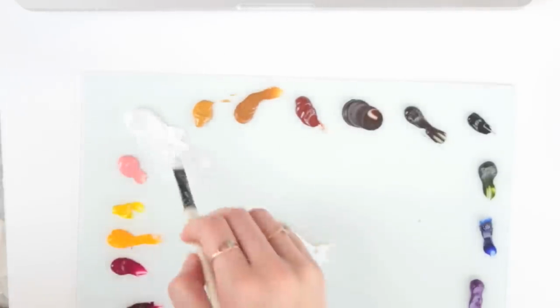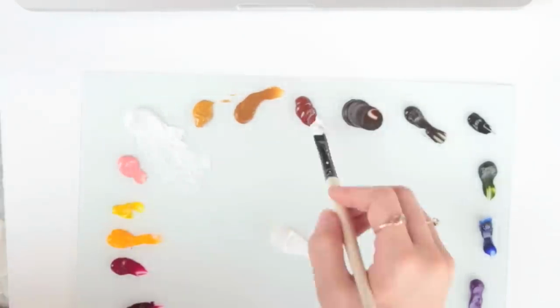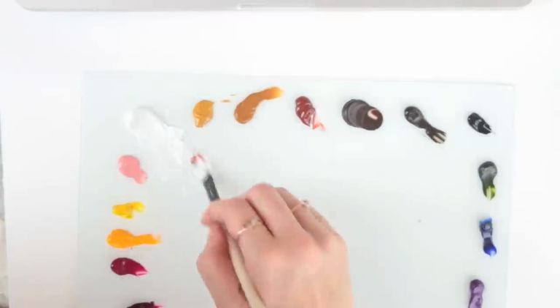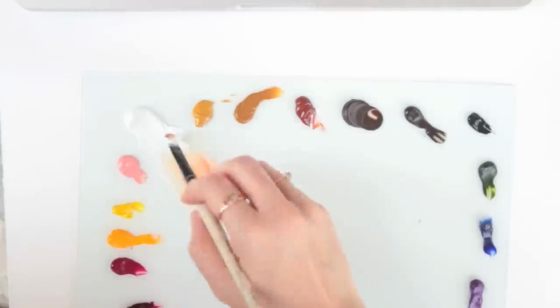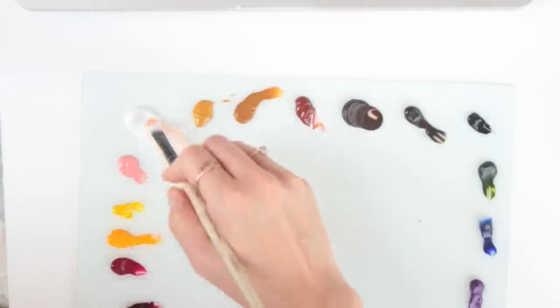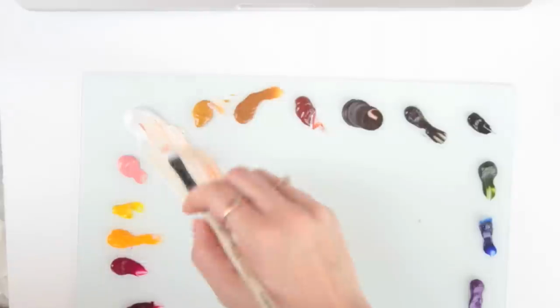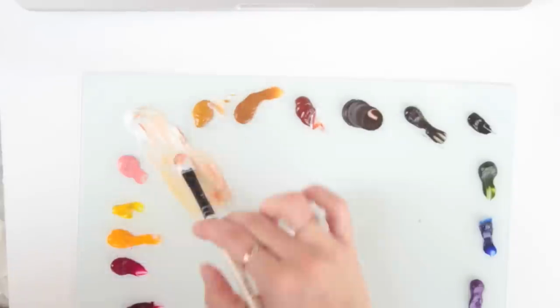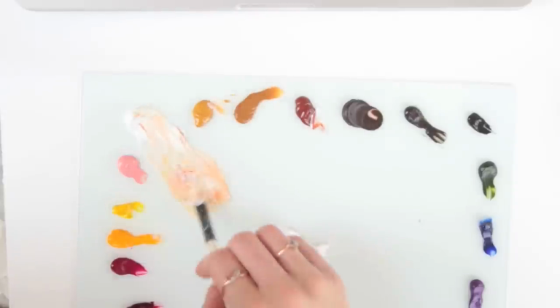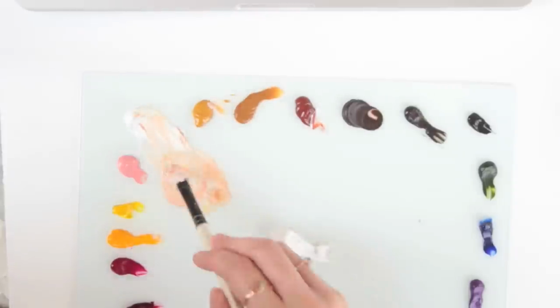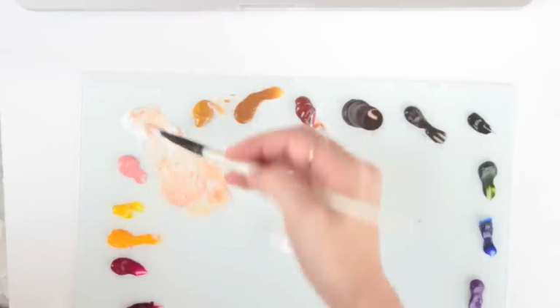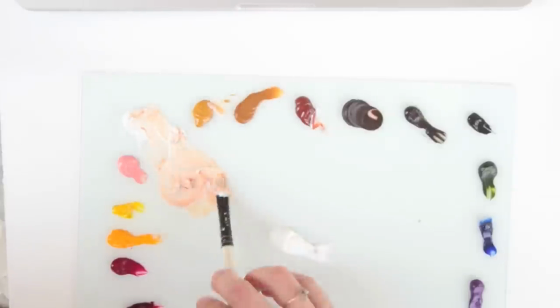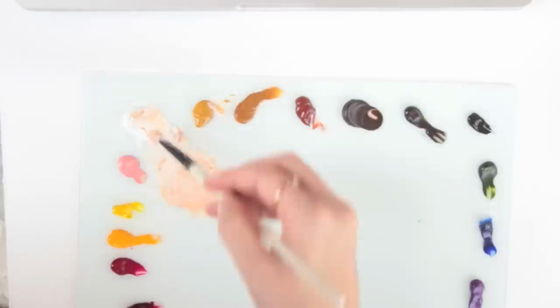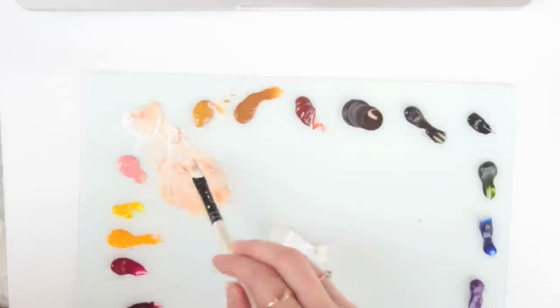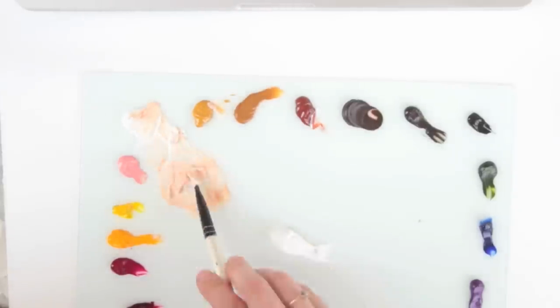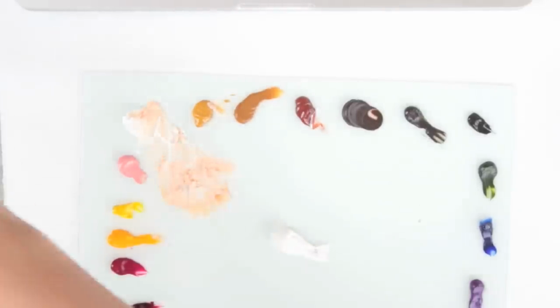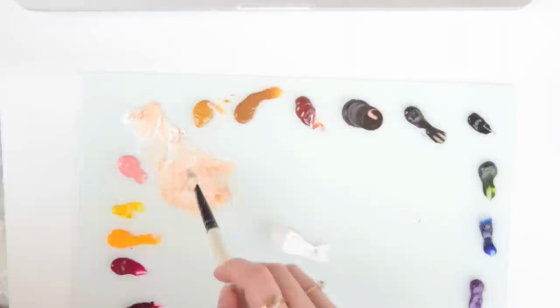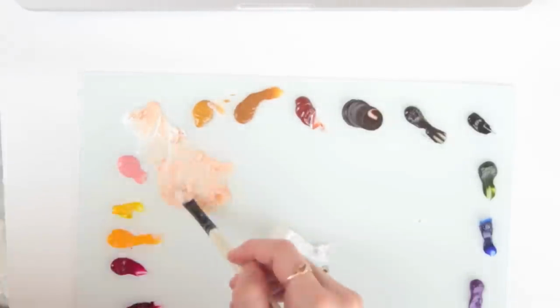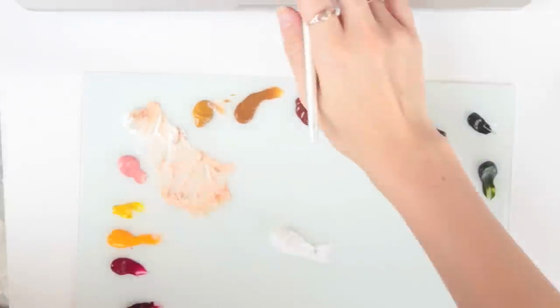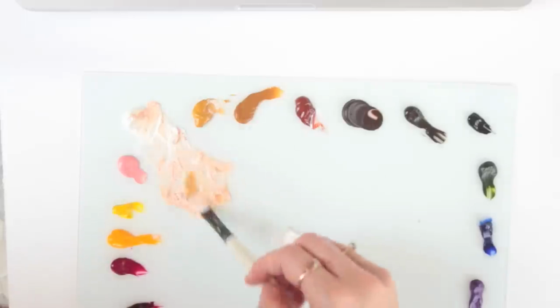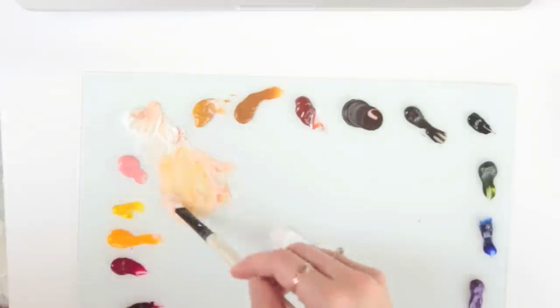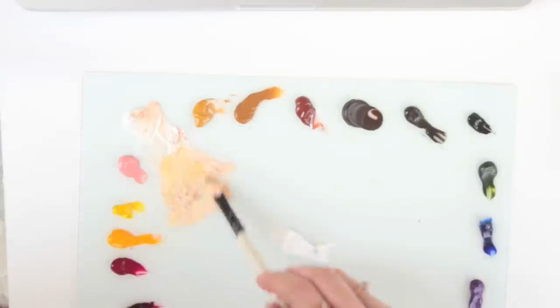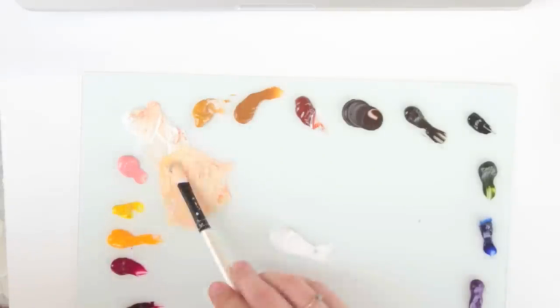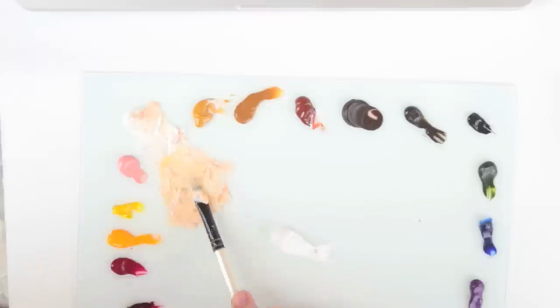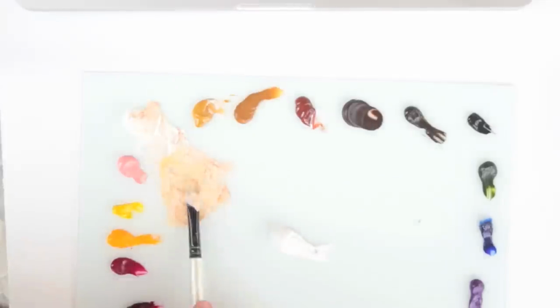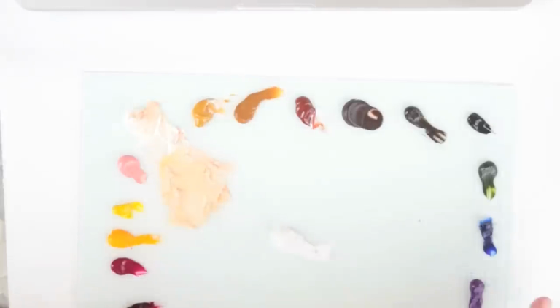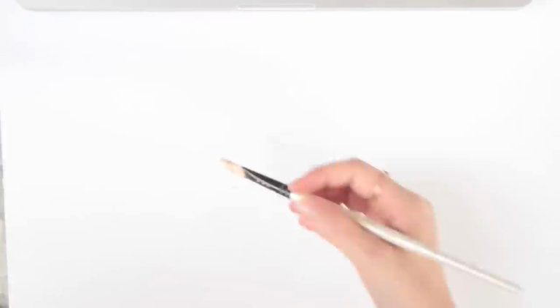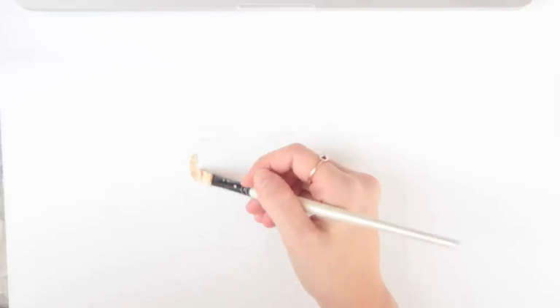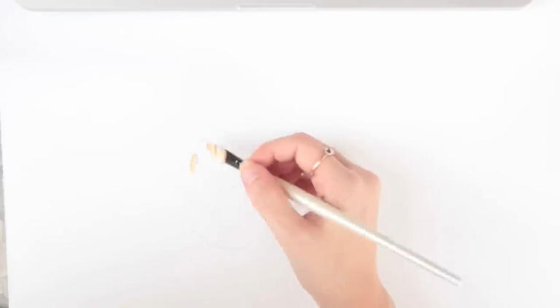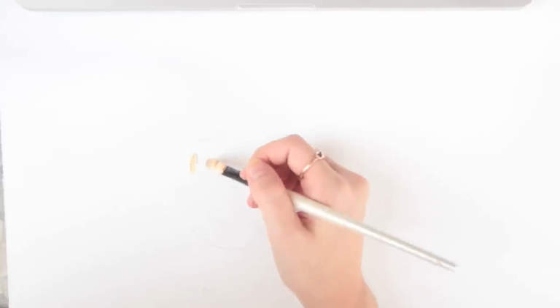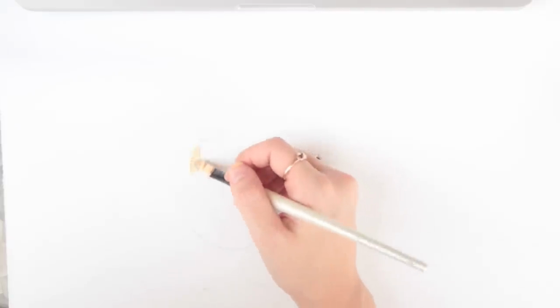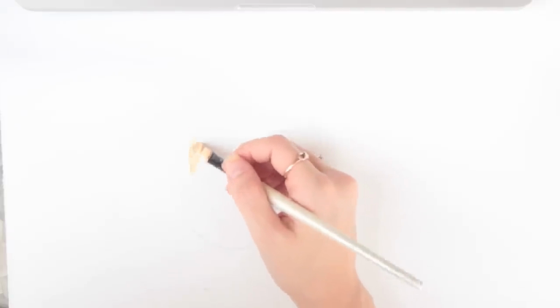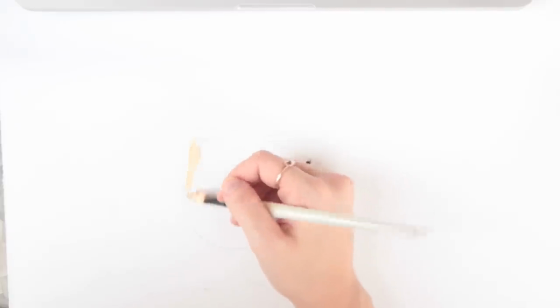I'm starting out by mixing white with a bit of burnt sienna and some yellow ochre to replicate the color I thought was dominating the majority of the face. If it's not accurate, I know I can just blend other colors in to fix it. This is sort of the foundation which I'm building upon.